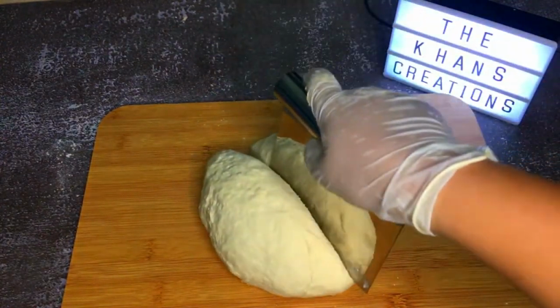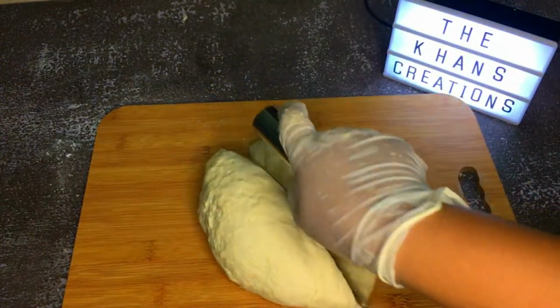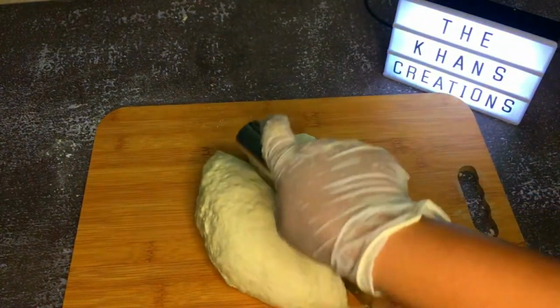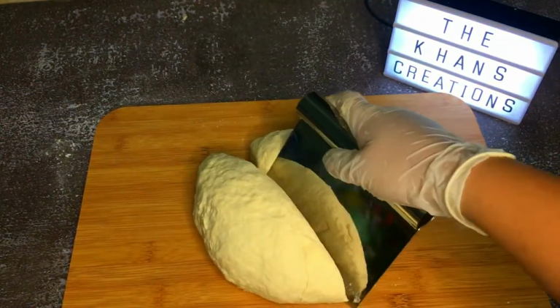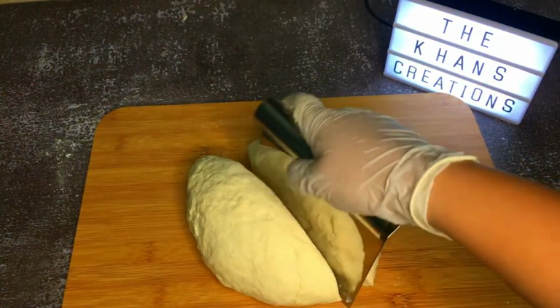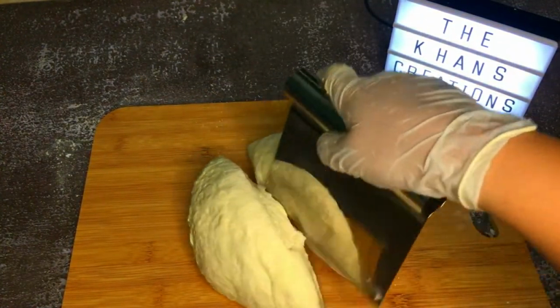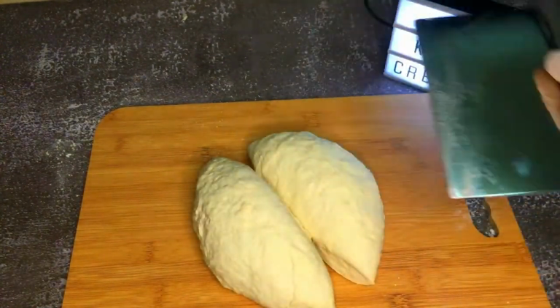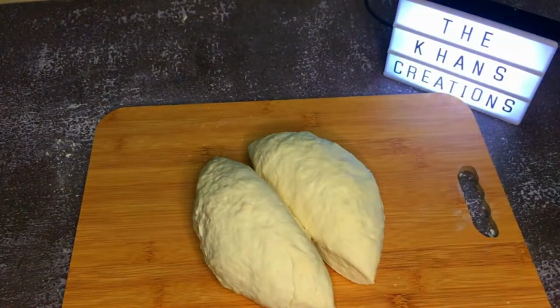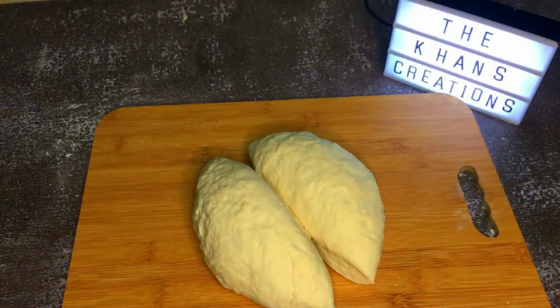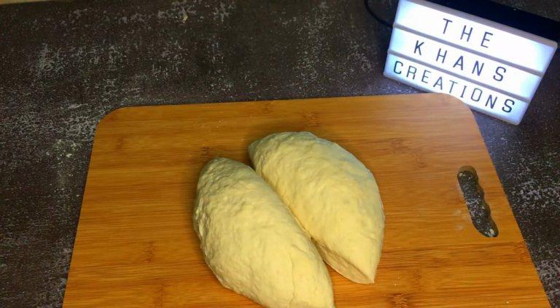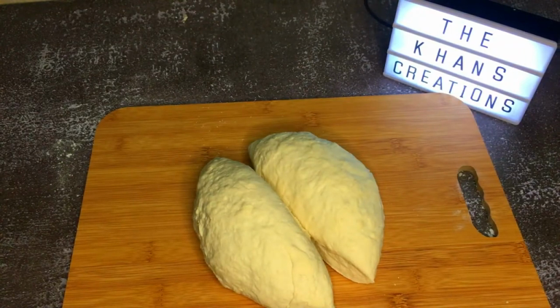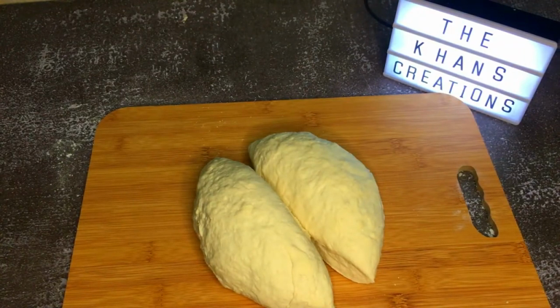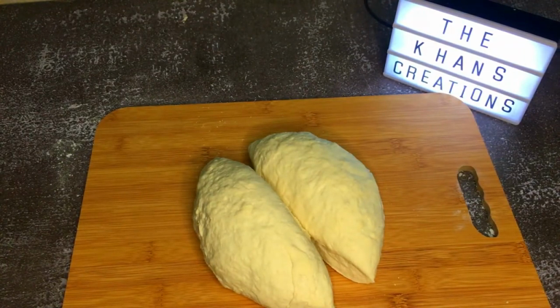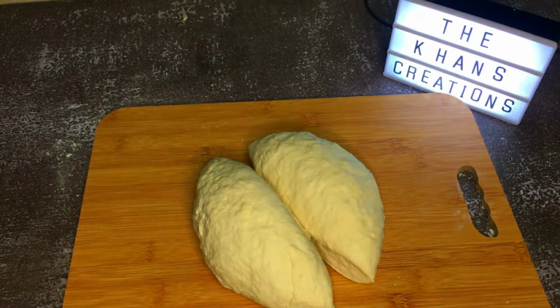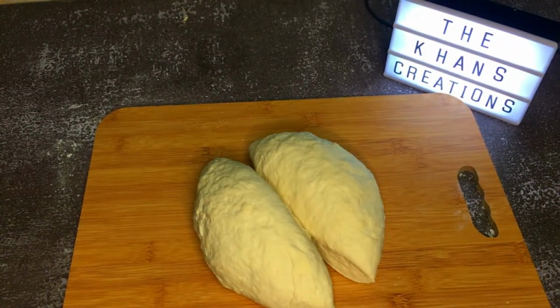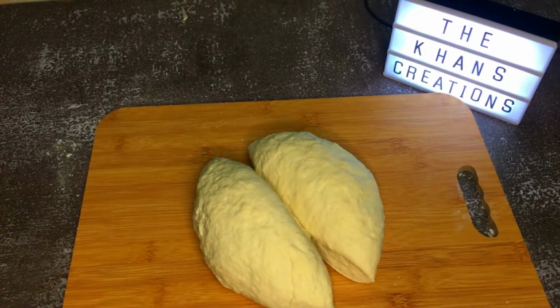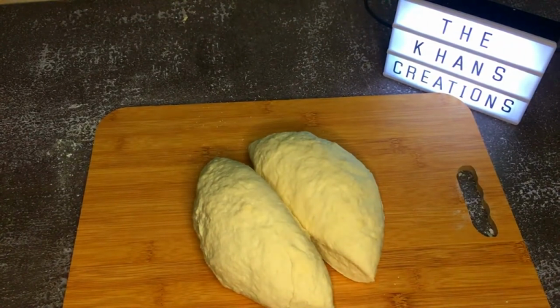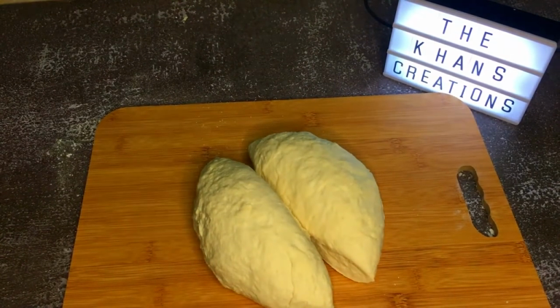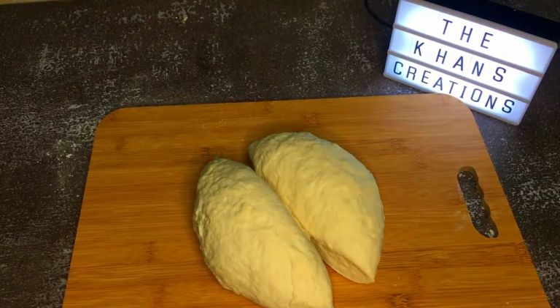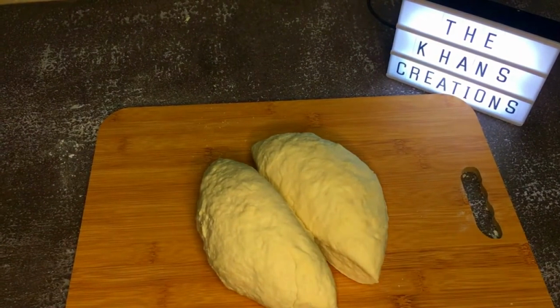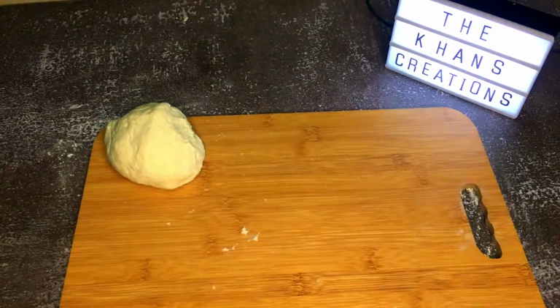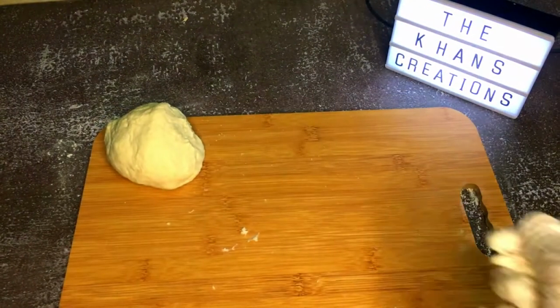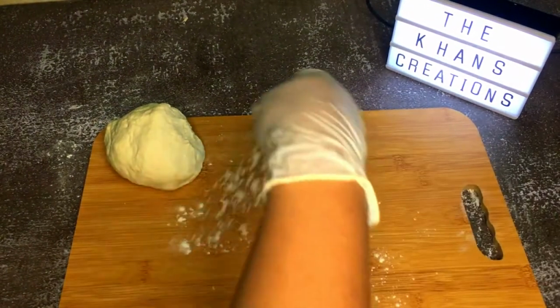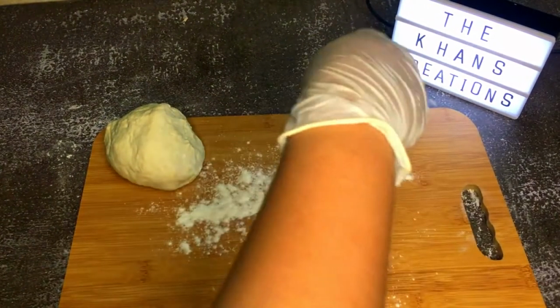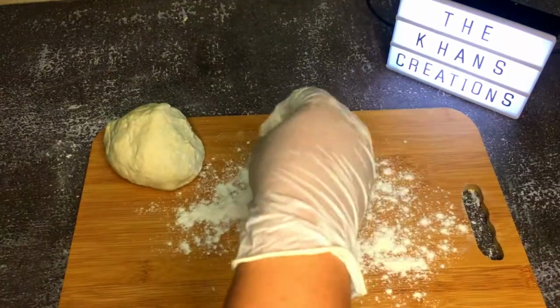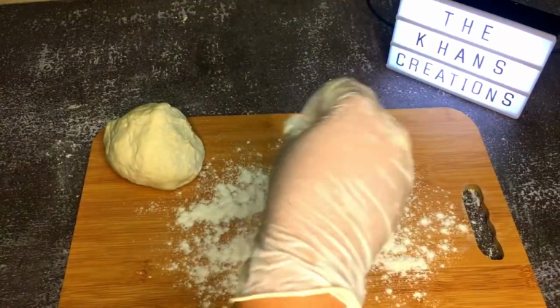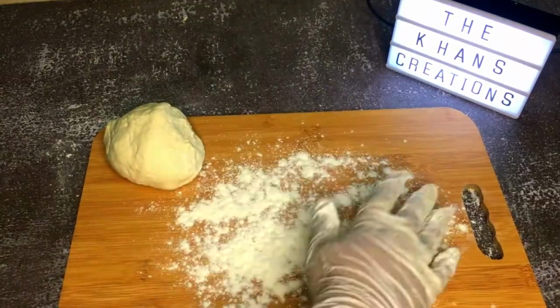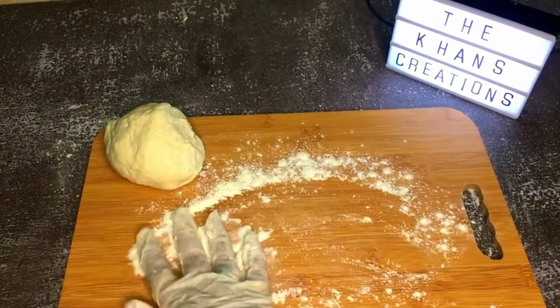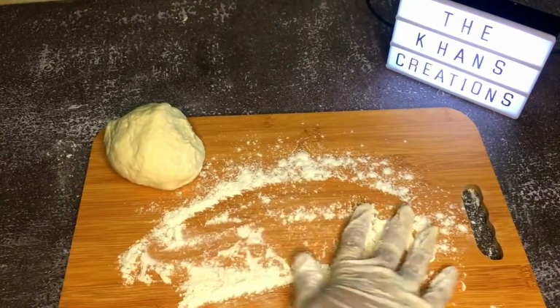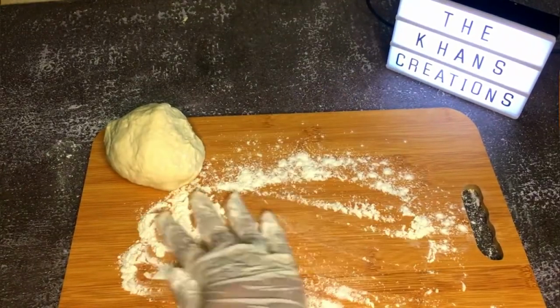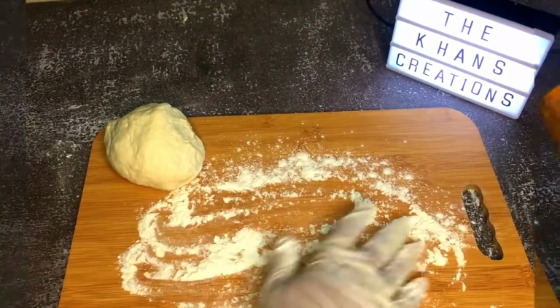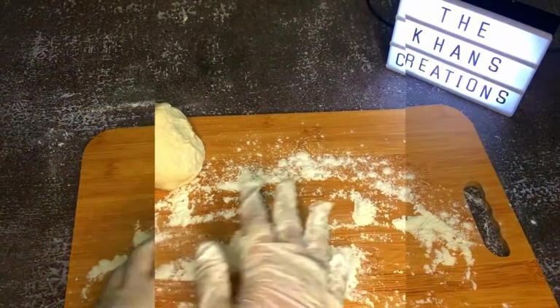If you want to make four small pizzas, you can cut them in half again. The best thing about this pizza dough is that you don't have to let it rest for two or four hours — it is just ready instantly.